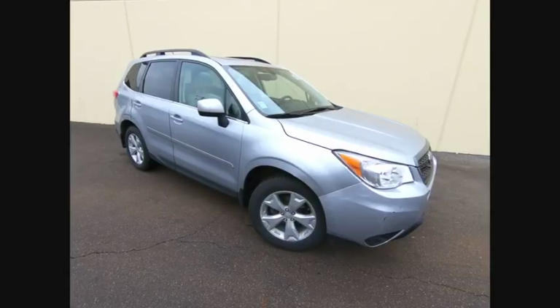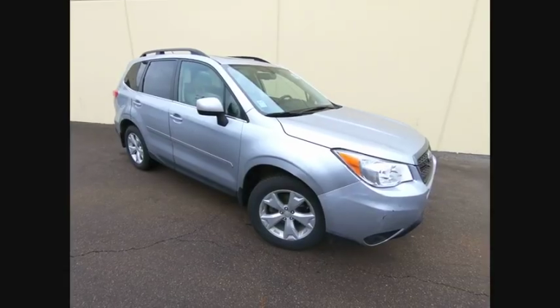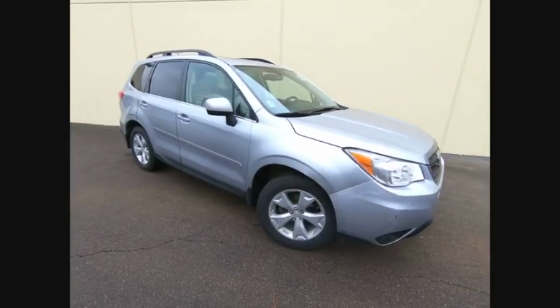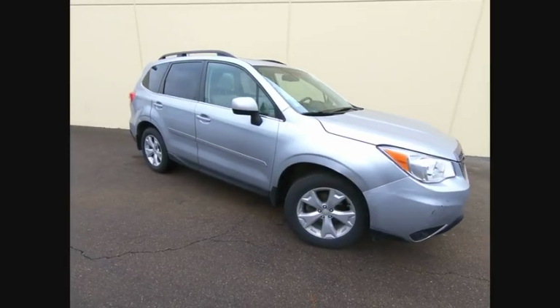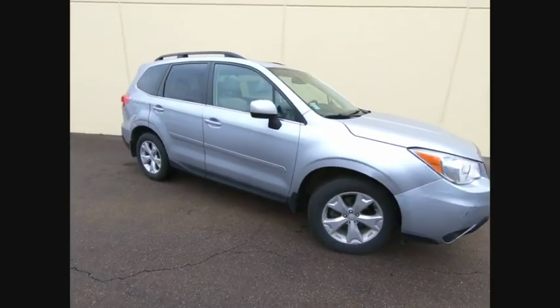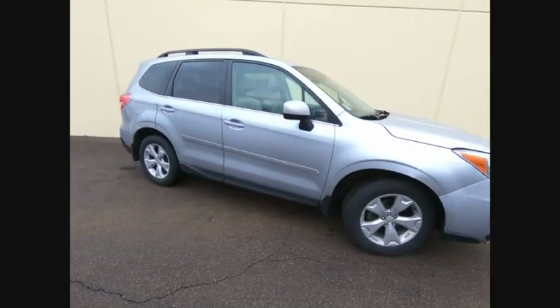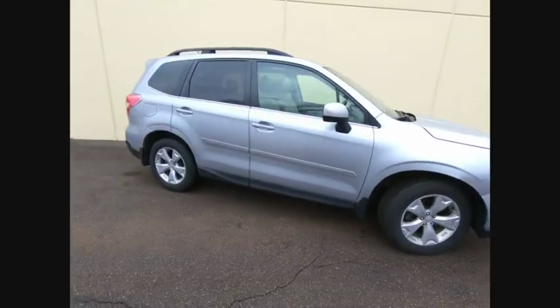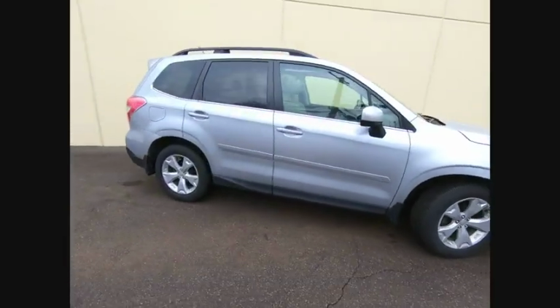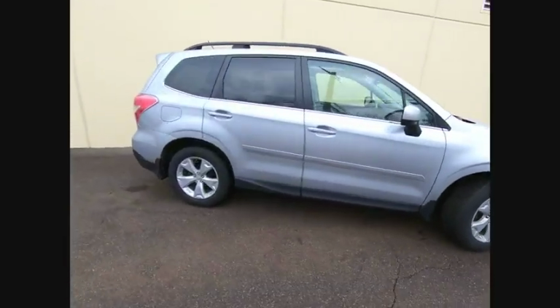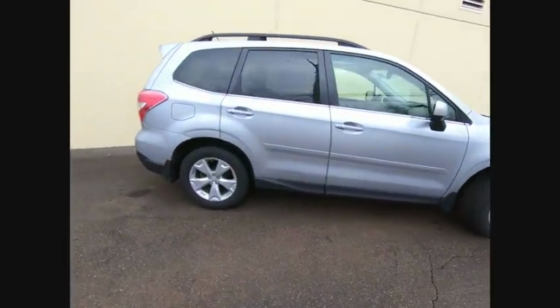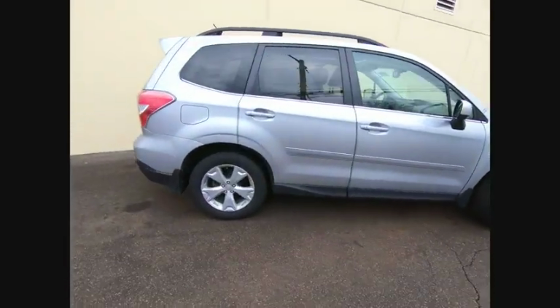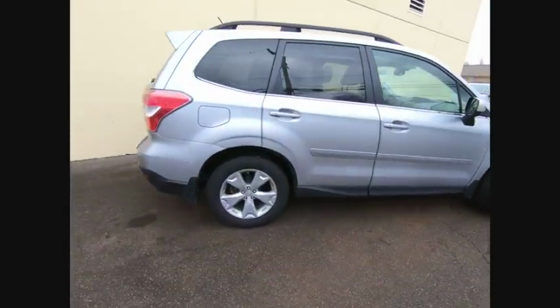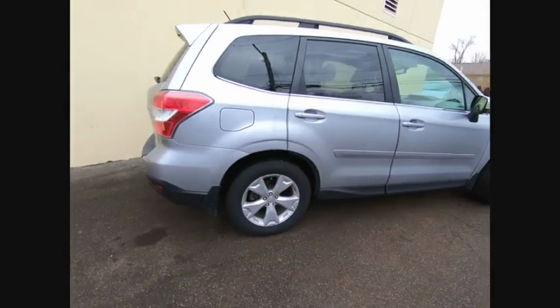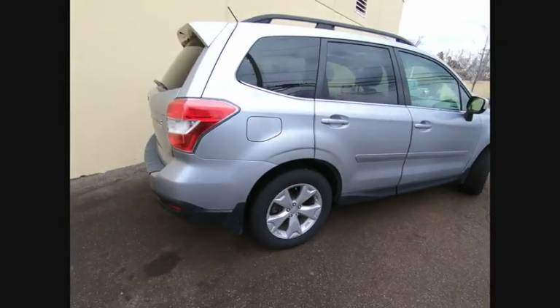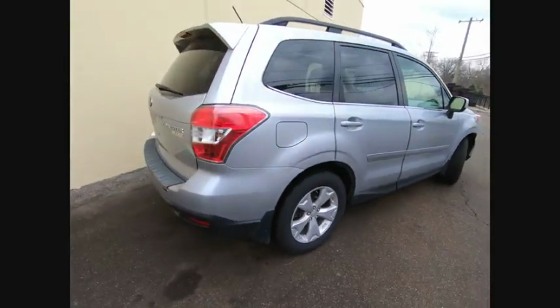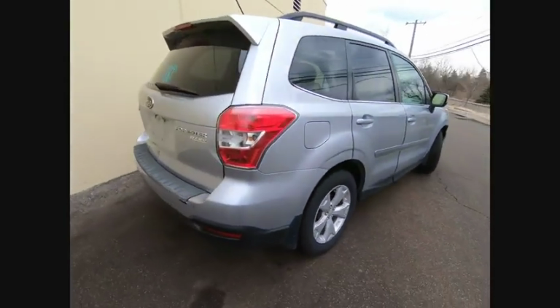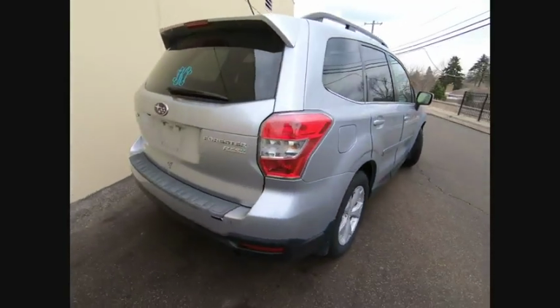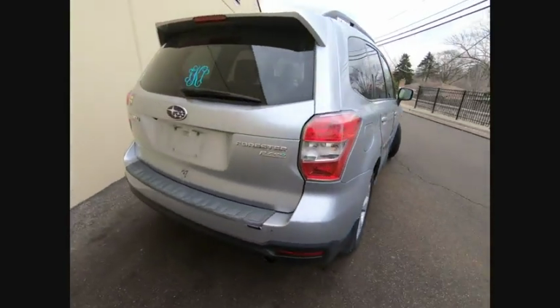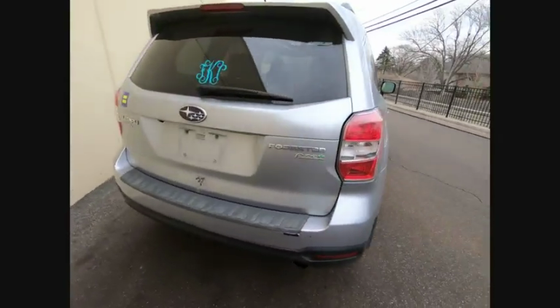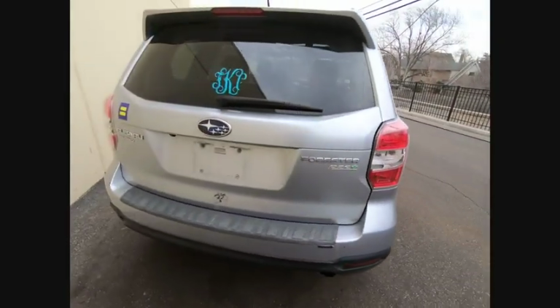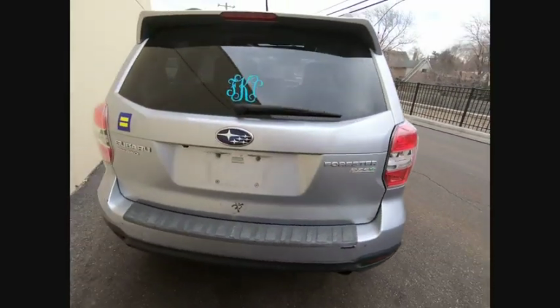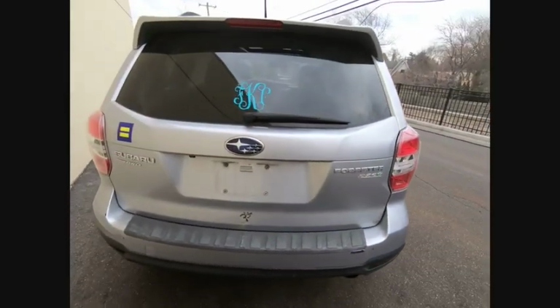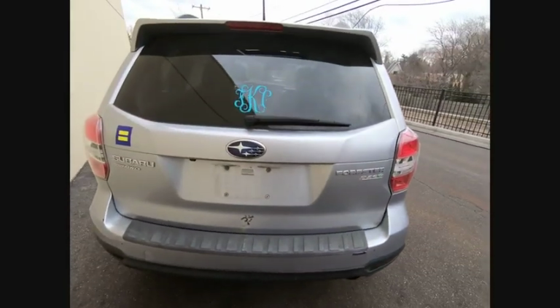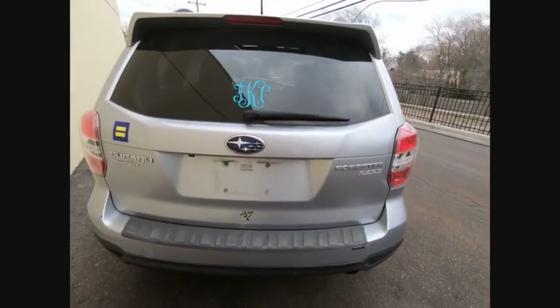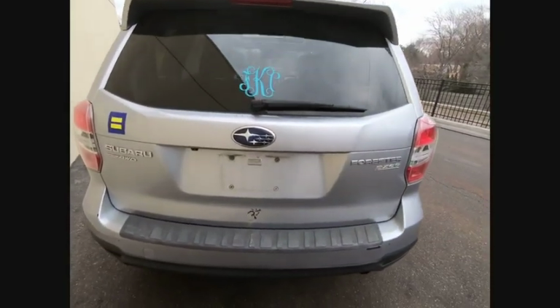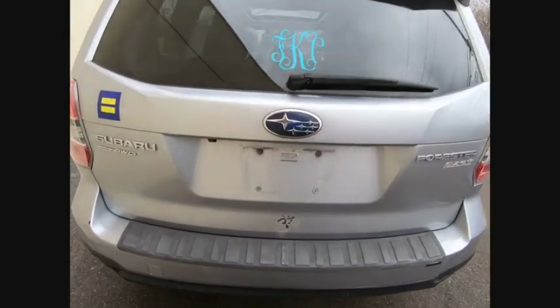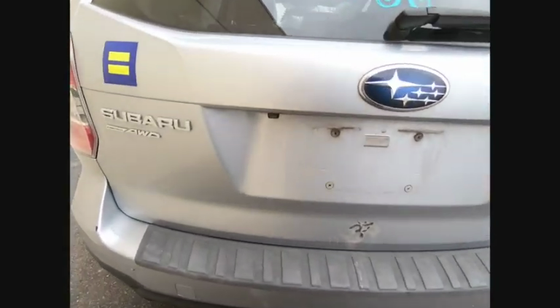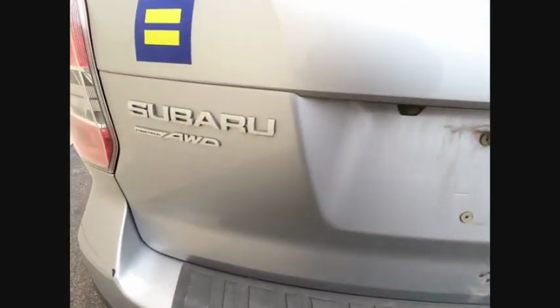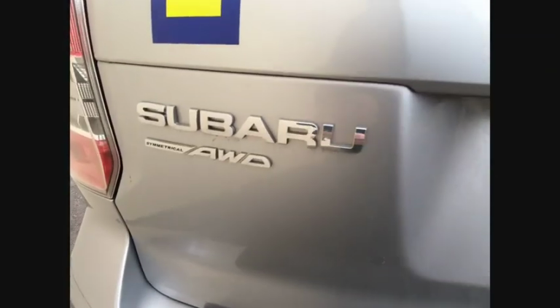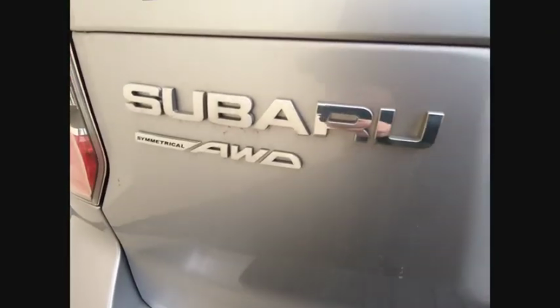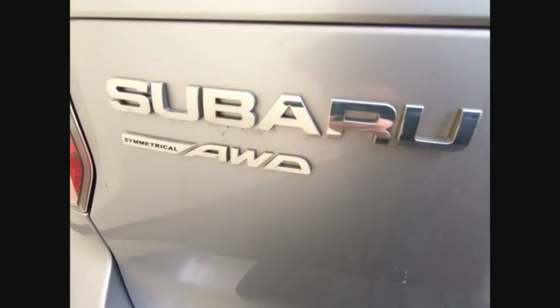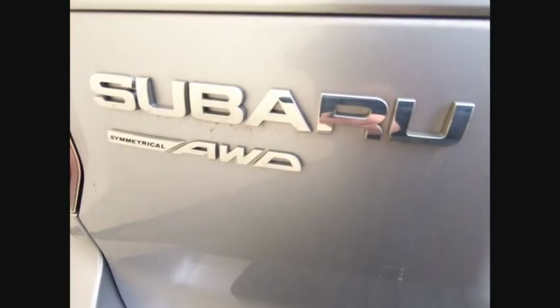You are going to love the 2014 Forester. The Subaru Forester is a sensible, practical, and affordable vehicle. It has an impressive, comfortable ride and handles well, and is priced below $20,000.